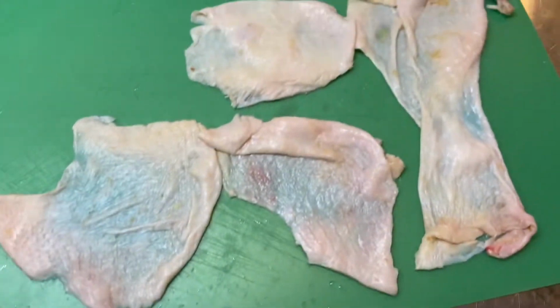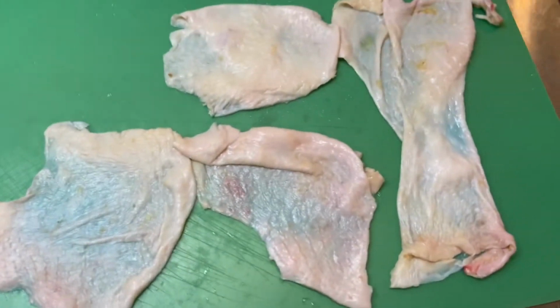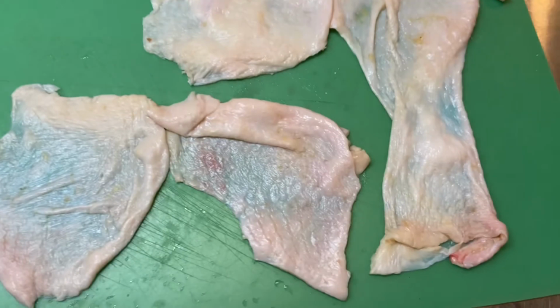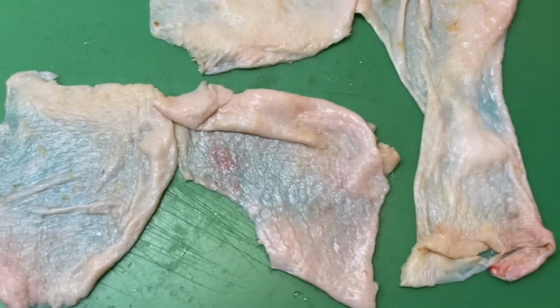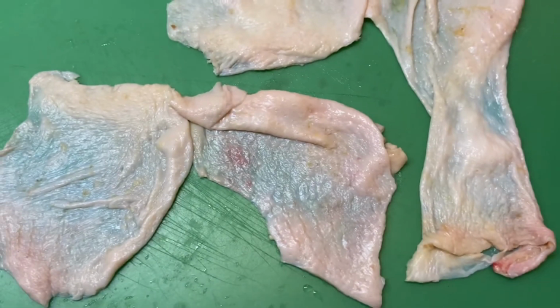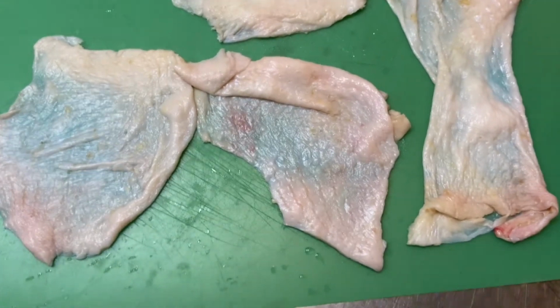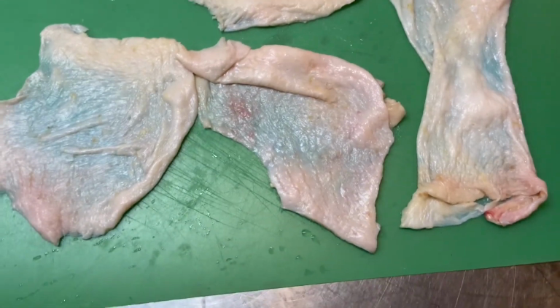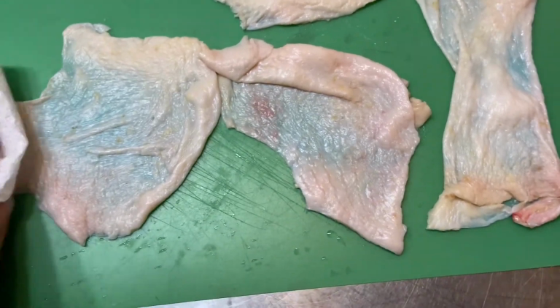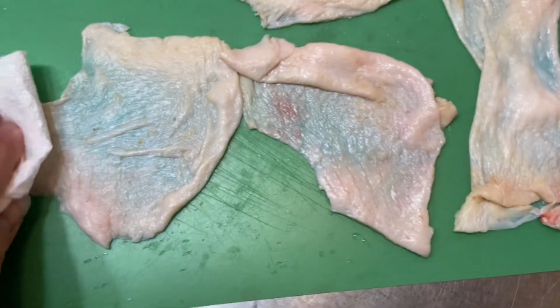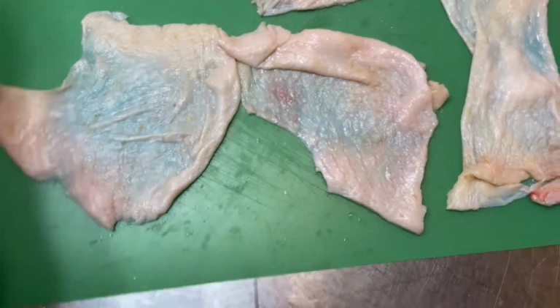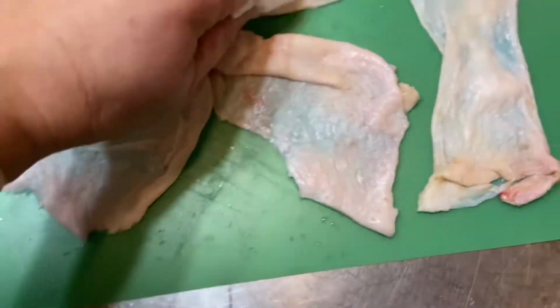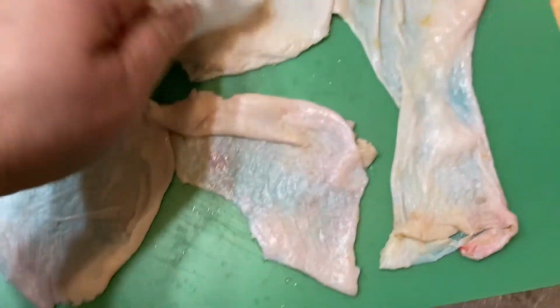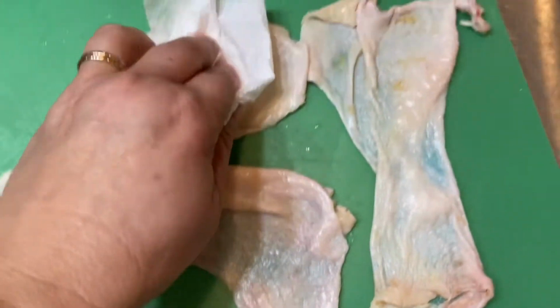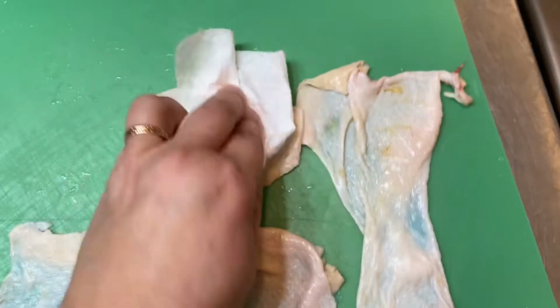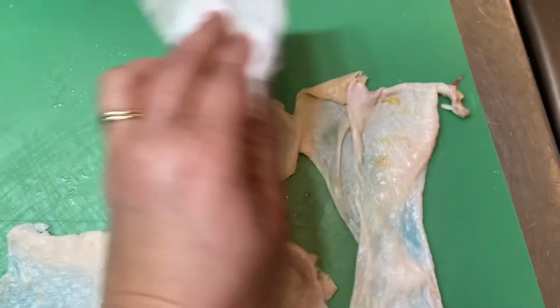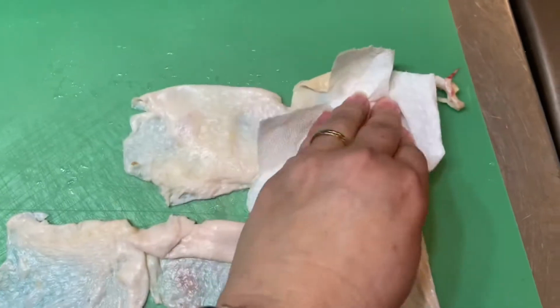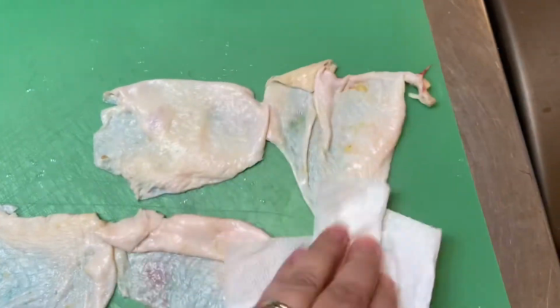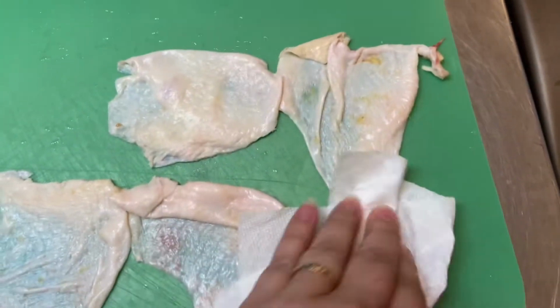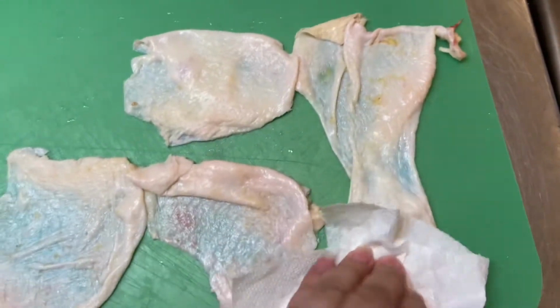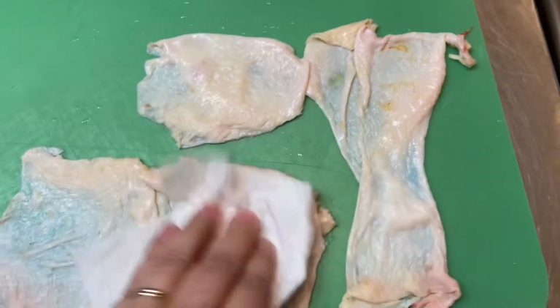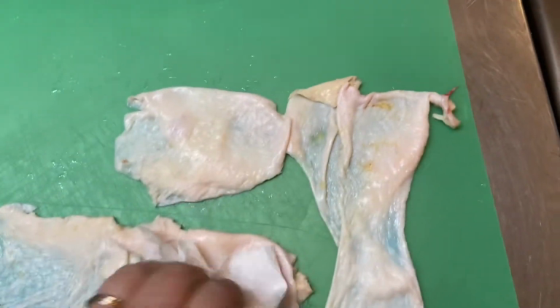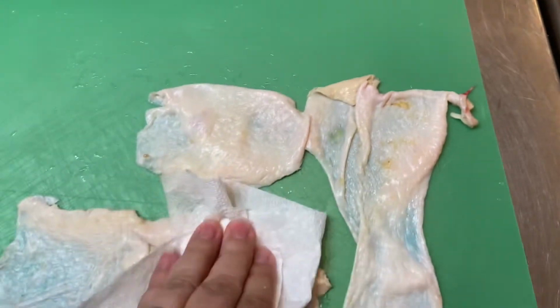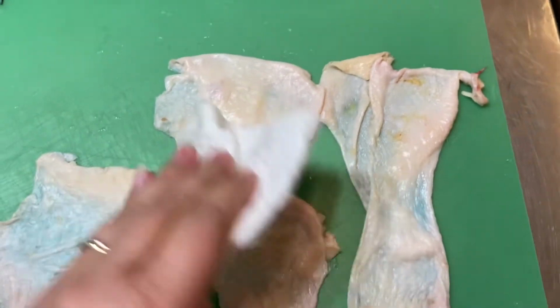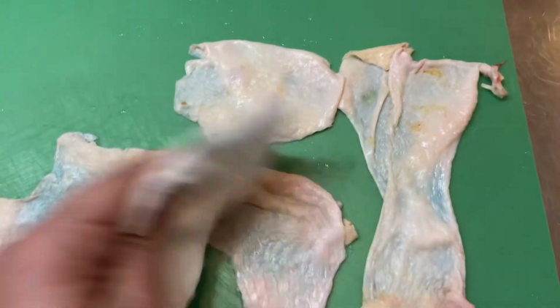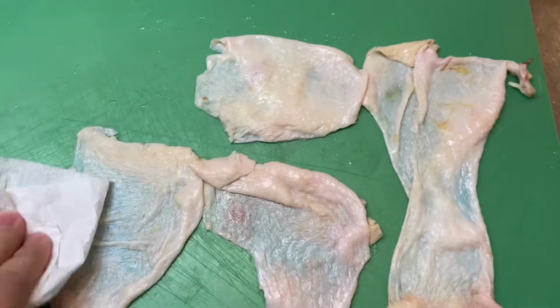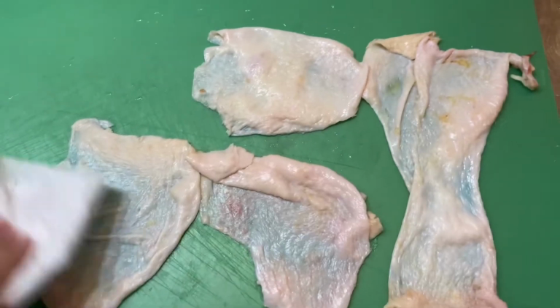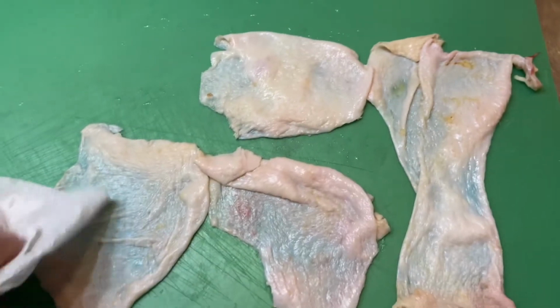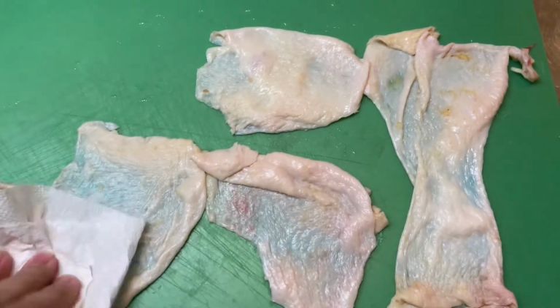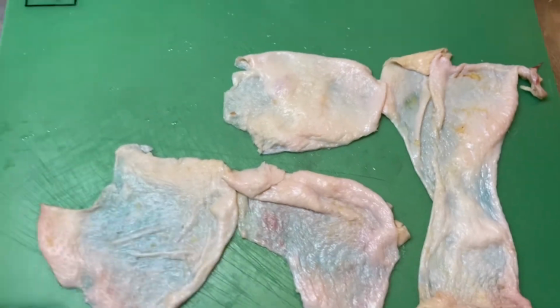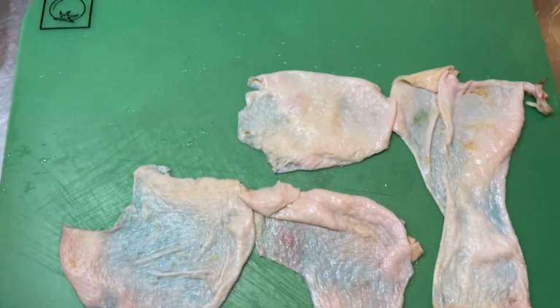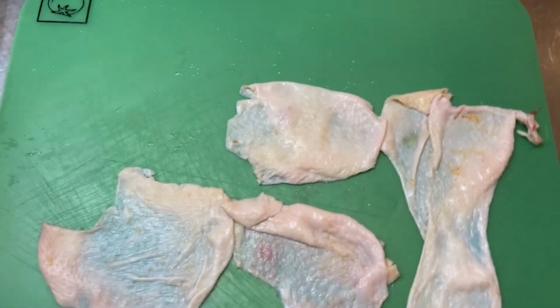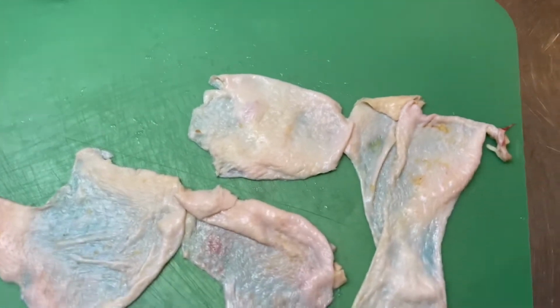This is the skin from chicken thighs. I just kind of lightly cut it off and am just patting it with a paper towel to dry it off just a little bit. Let me go get my air fryer basket.